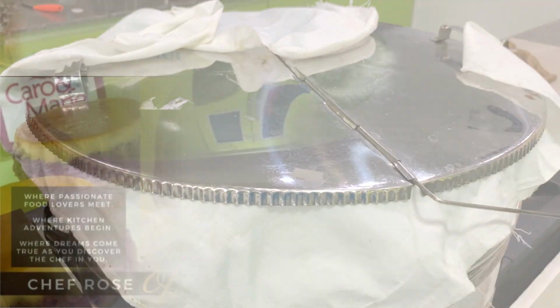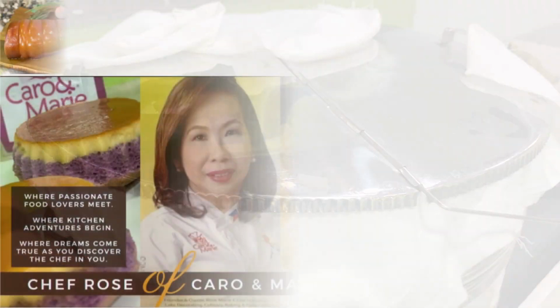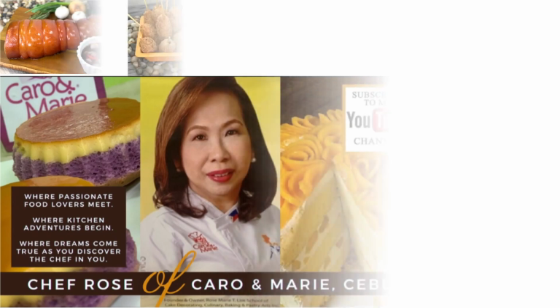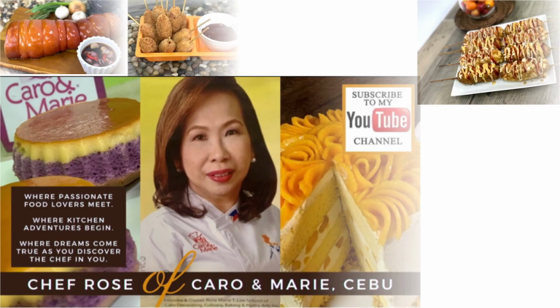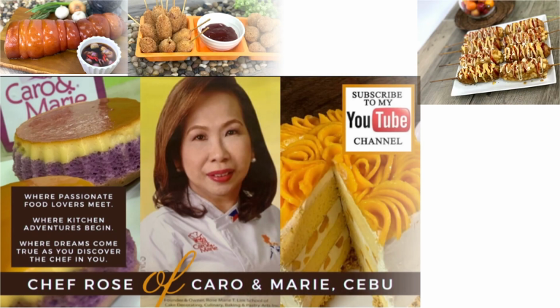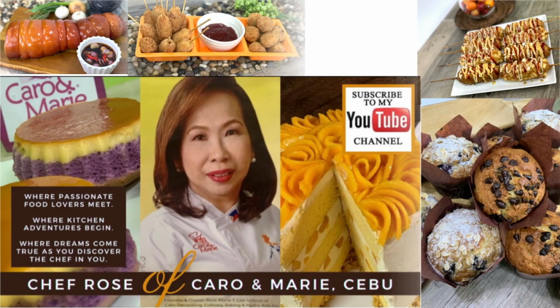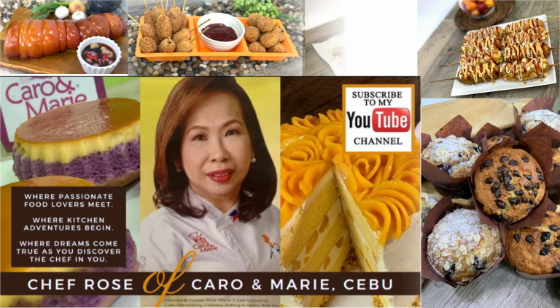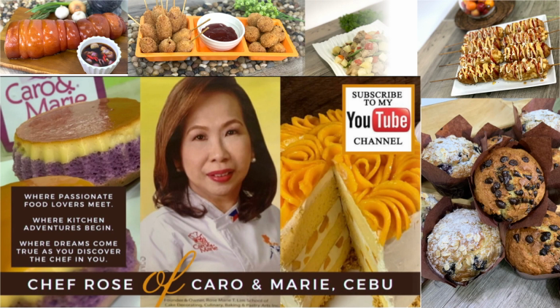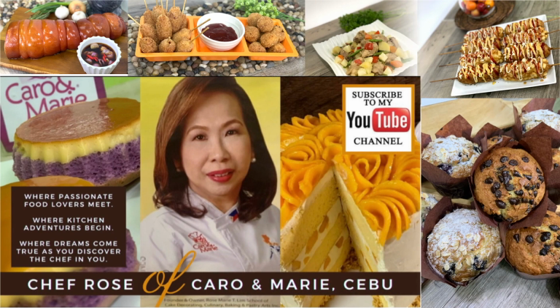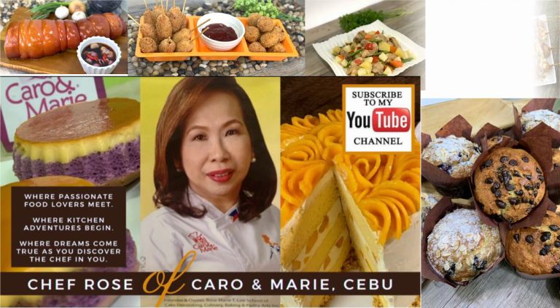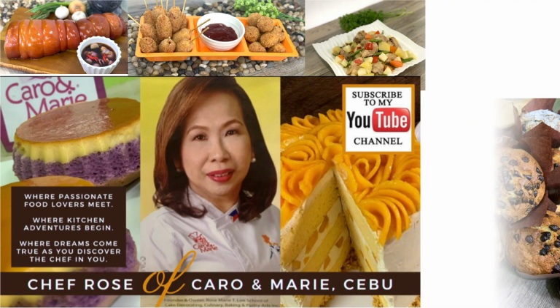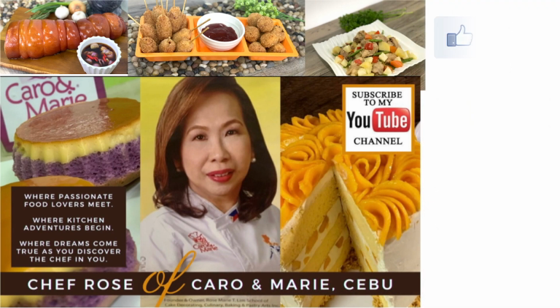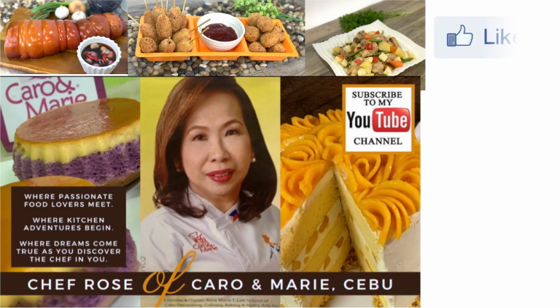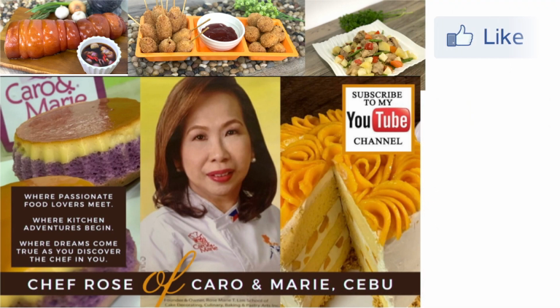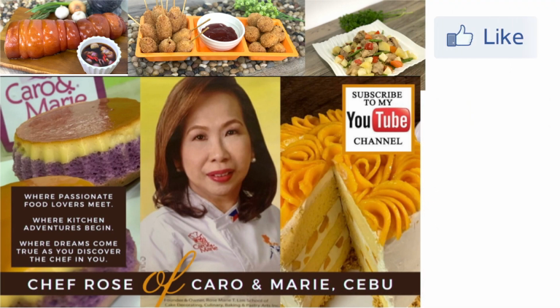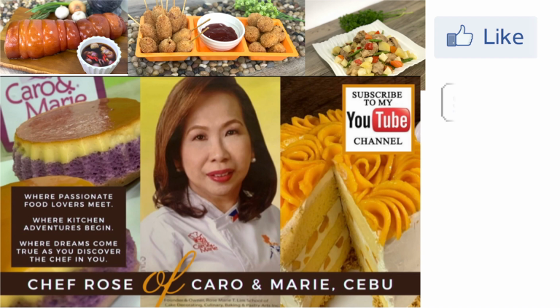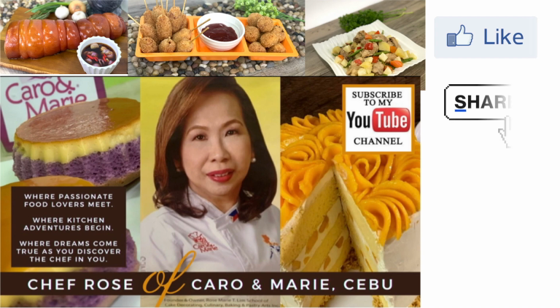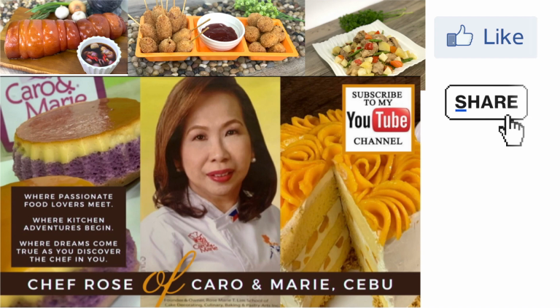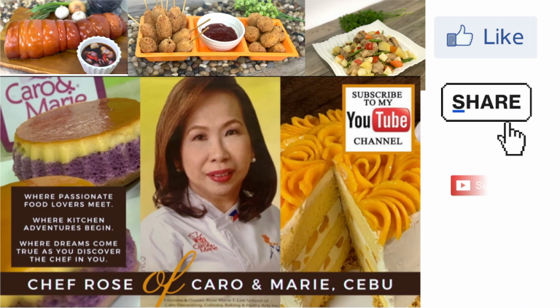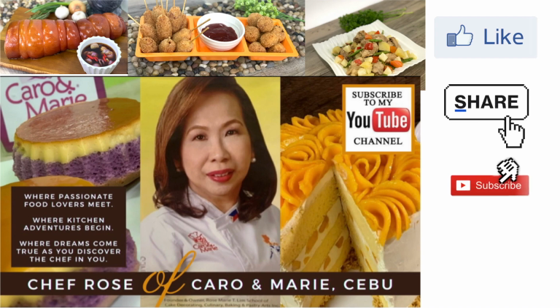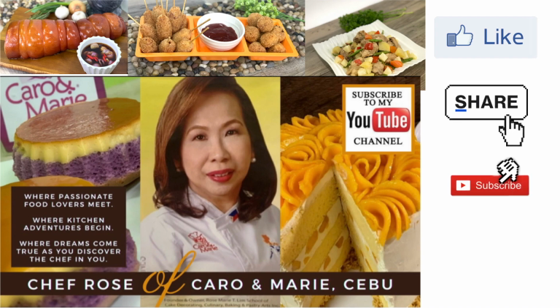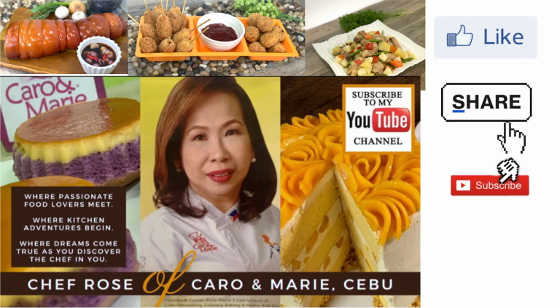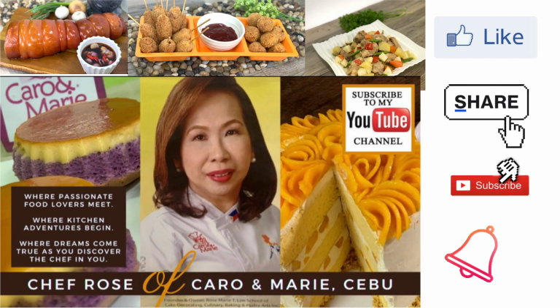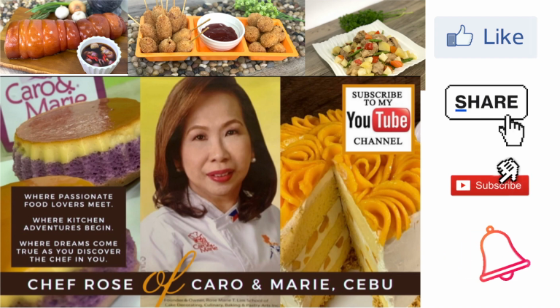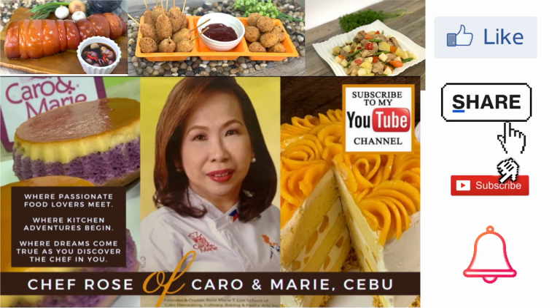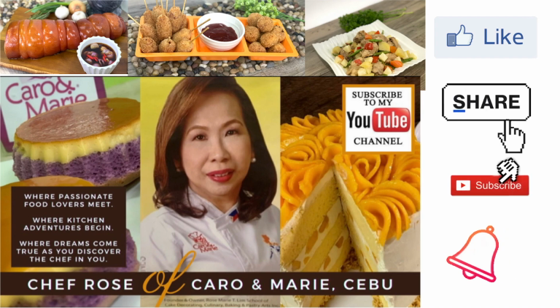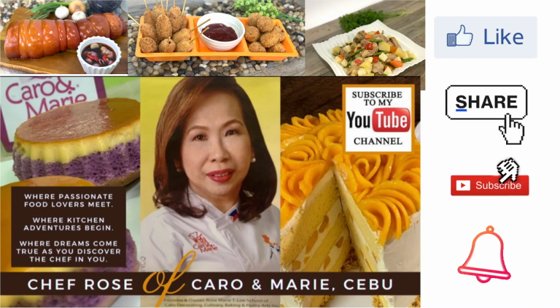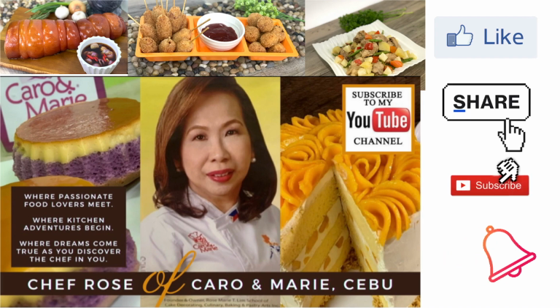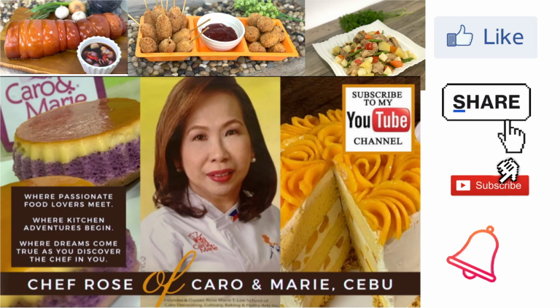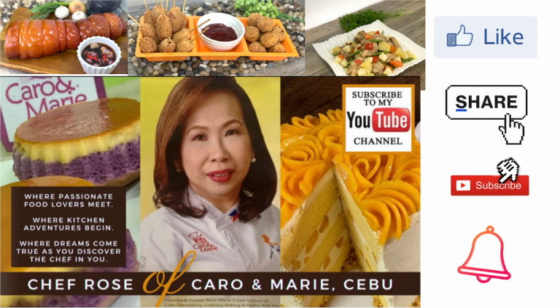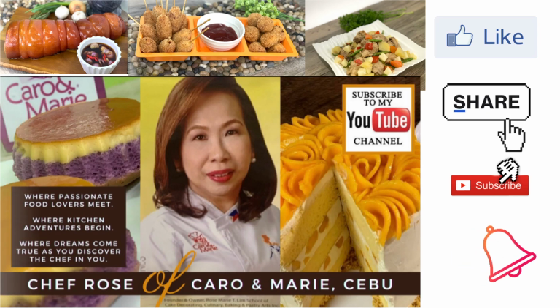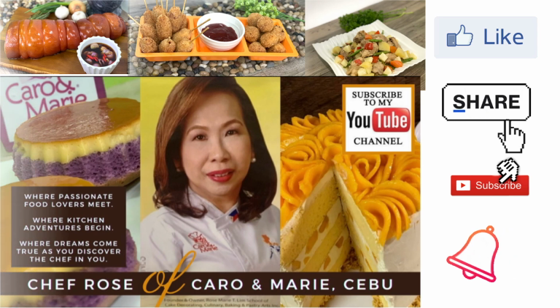I have many recipes to share with you. If you are interested, please like, share, subscribe, and click the notification bell so you can be alerted when a new video is uploaded.